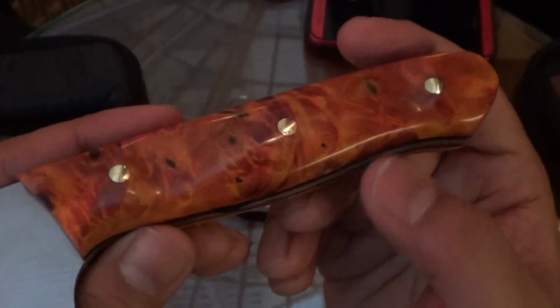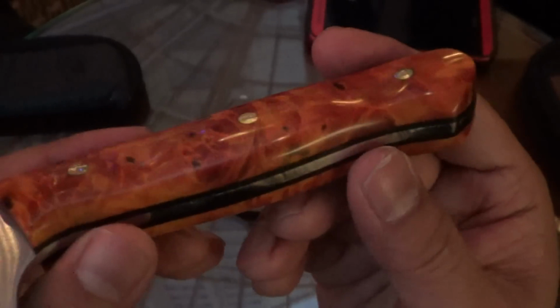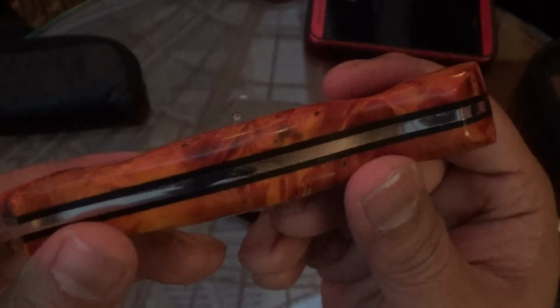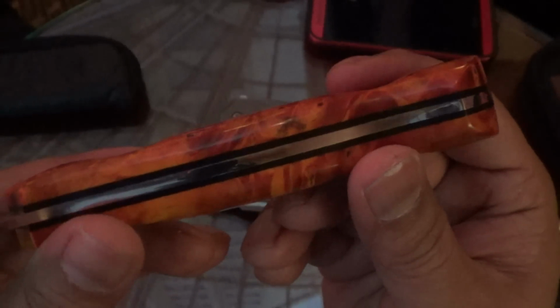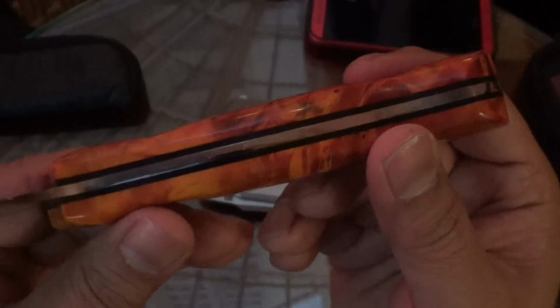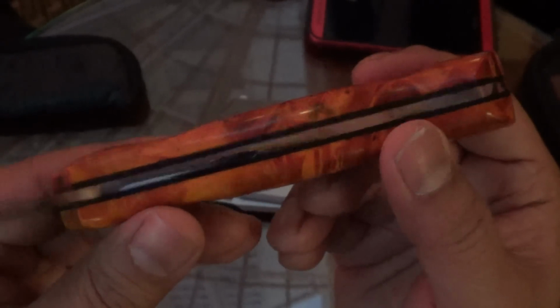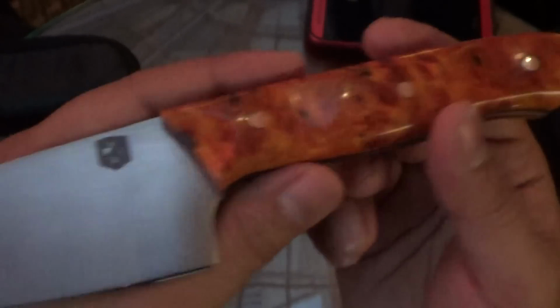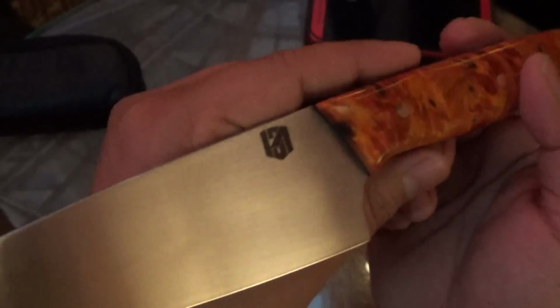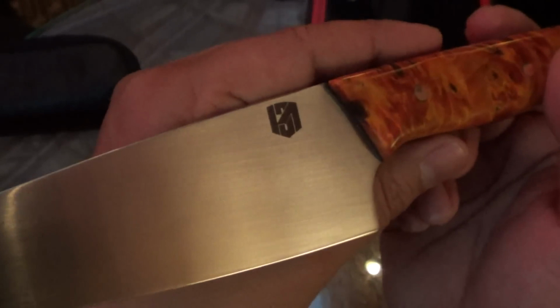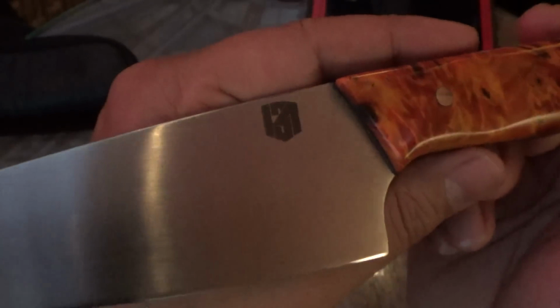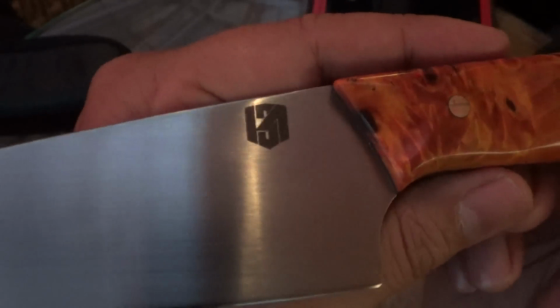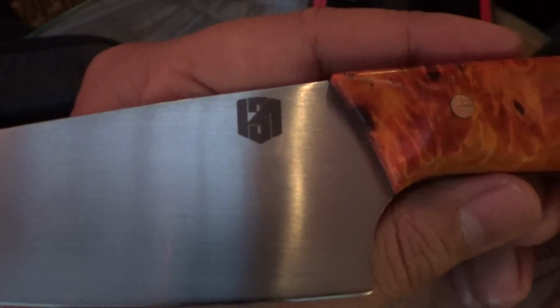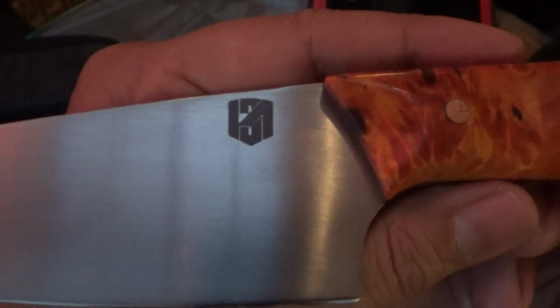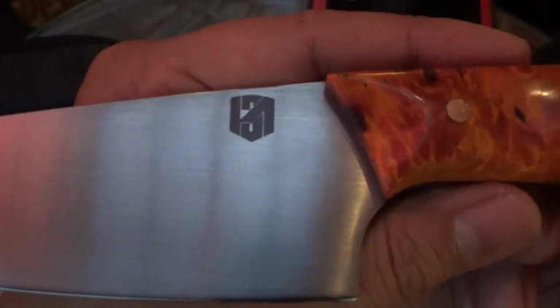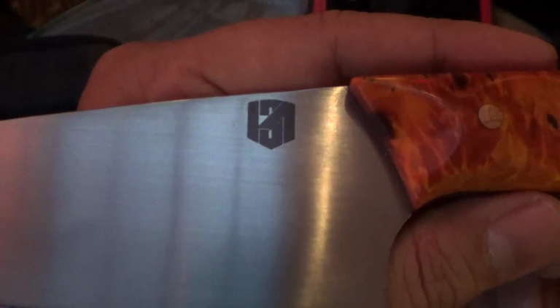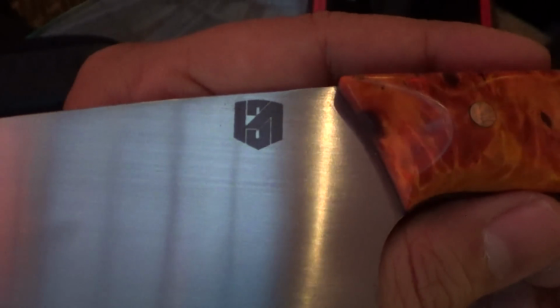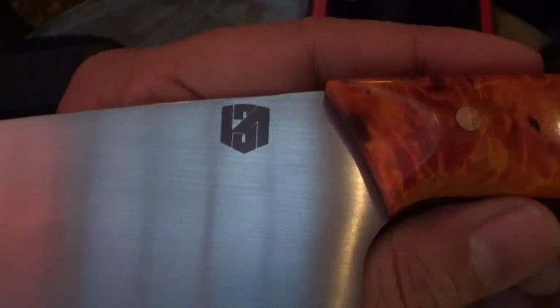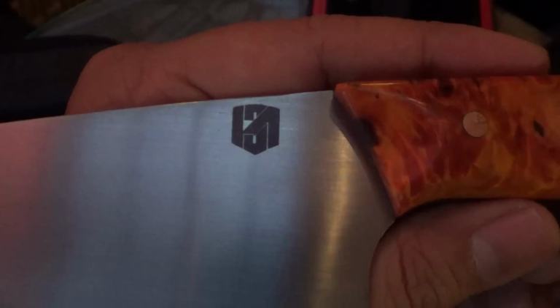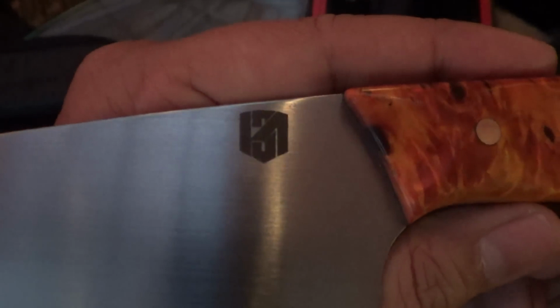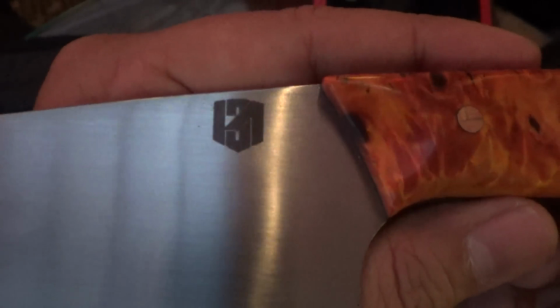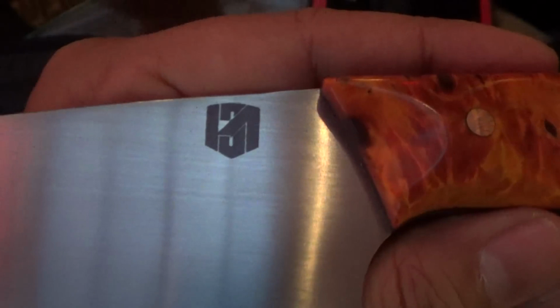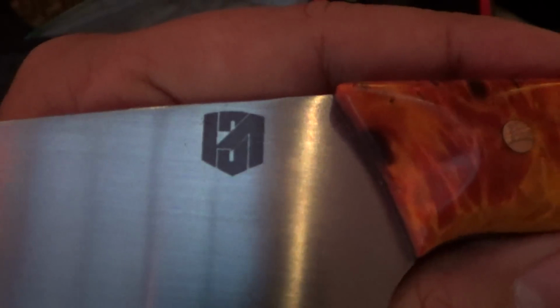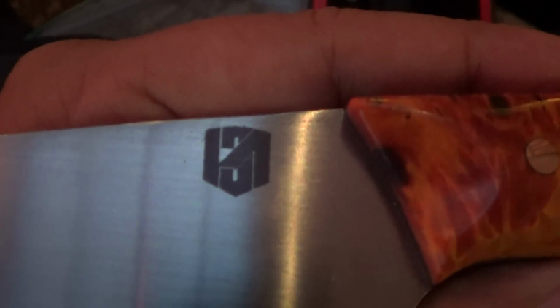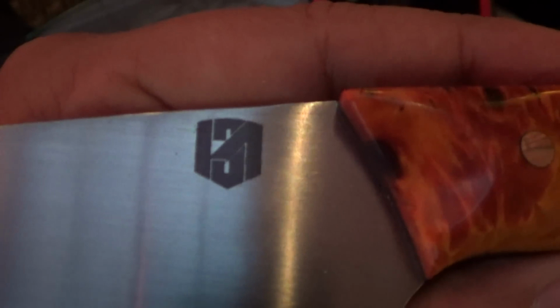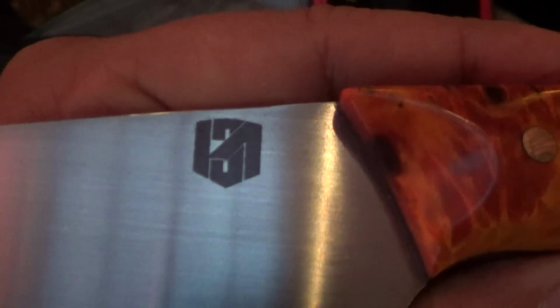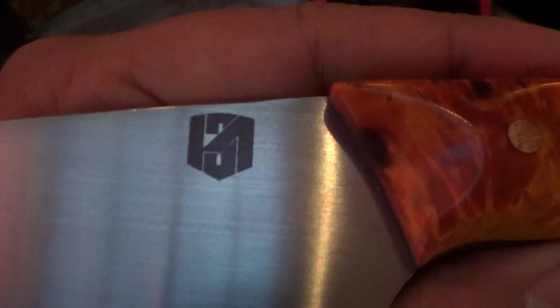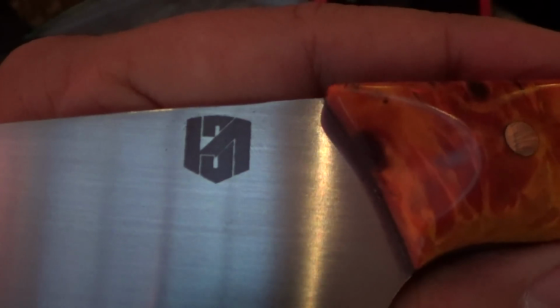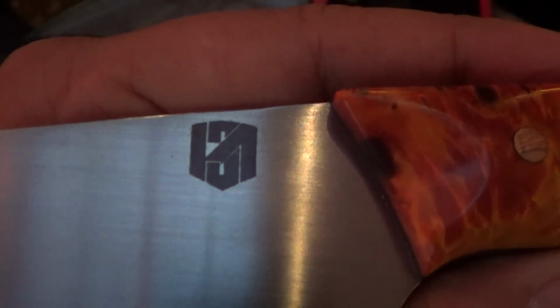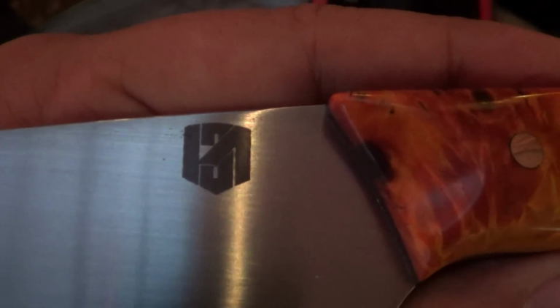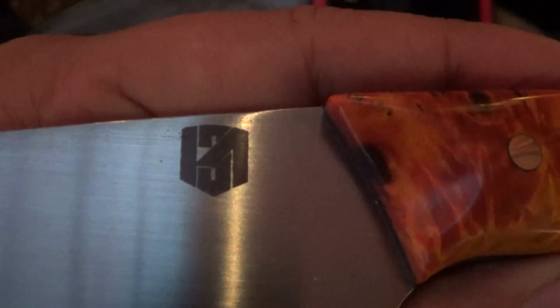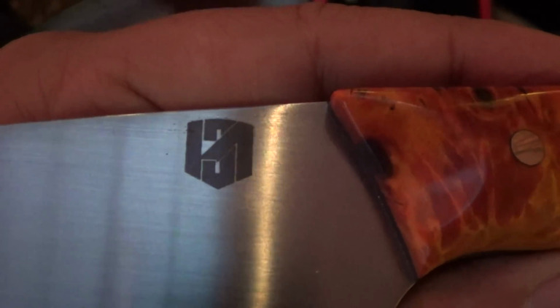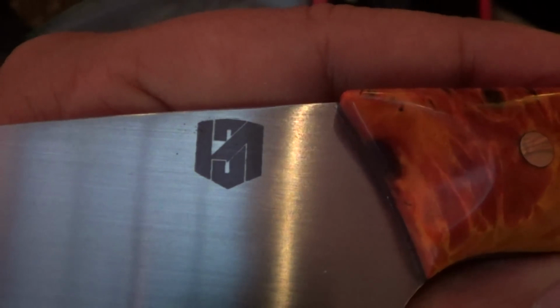Yeah, a lot of people thought it was plastic — it's a stabilized wood. What's the steel you use? ABL. Is that your logo? Yeah, it's my new logo. Oh, I see it — I dig it.